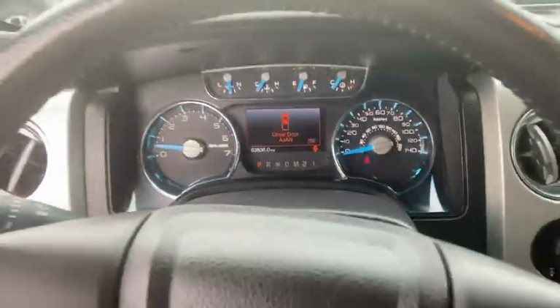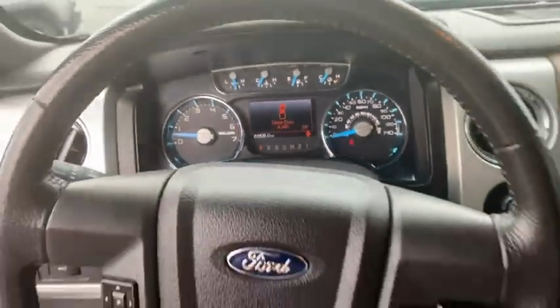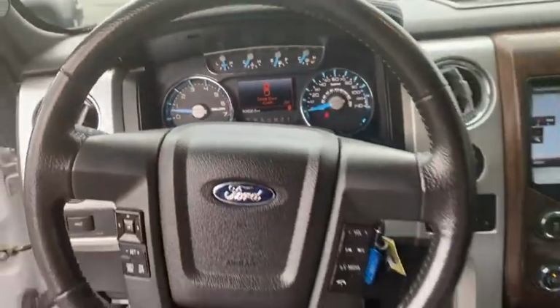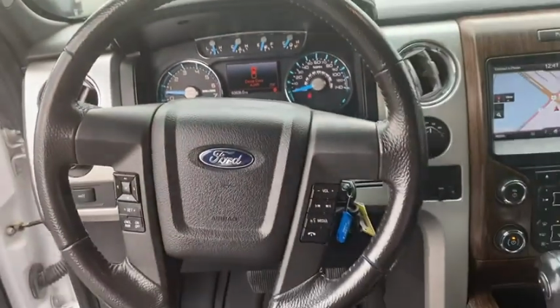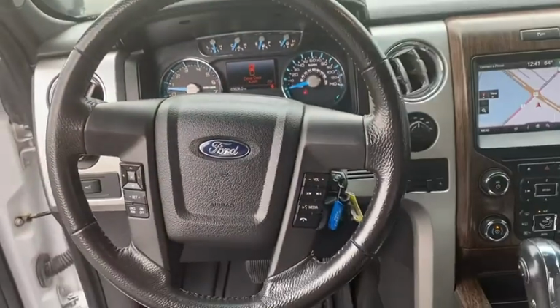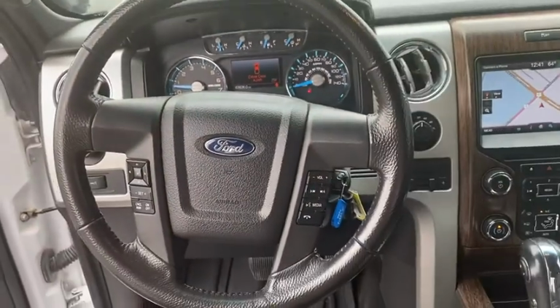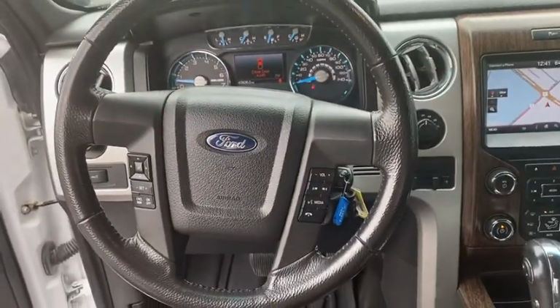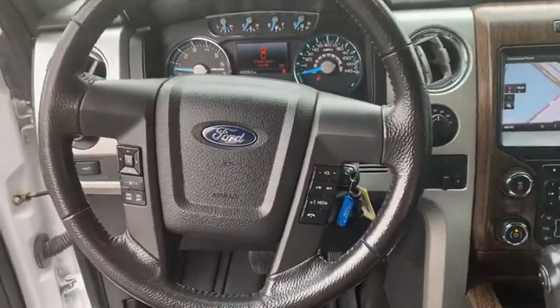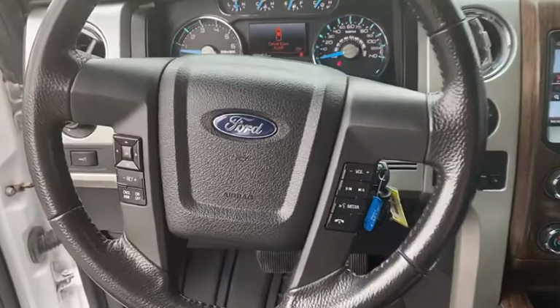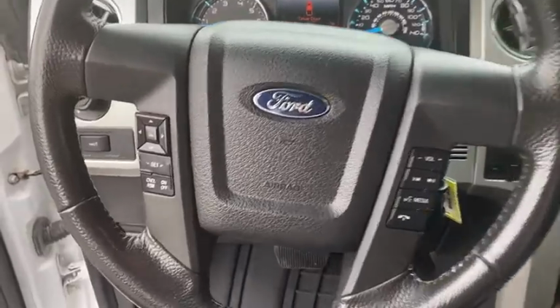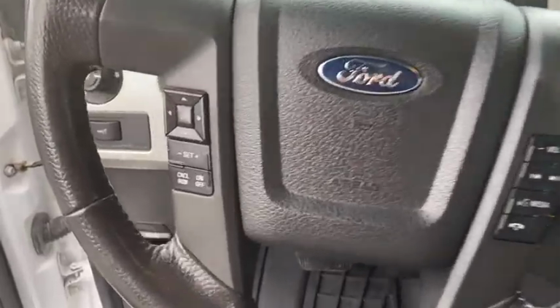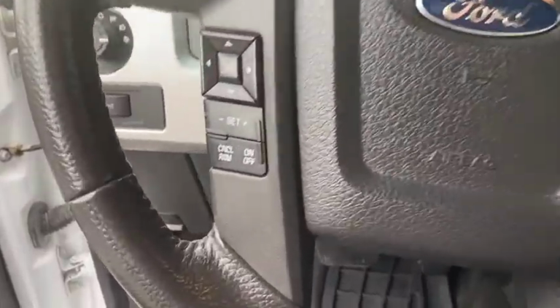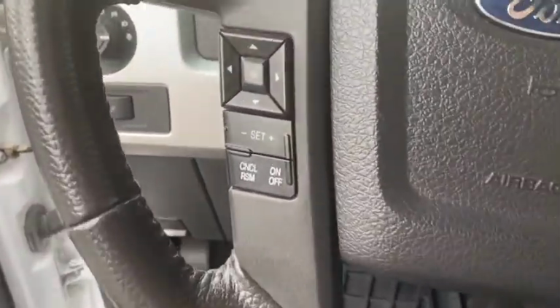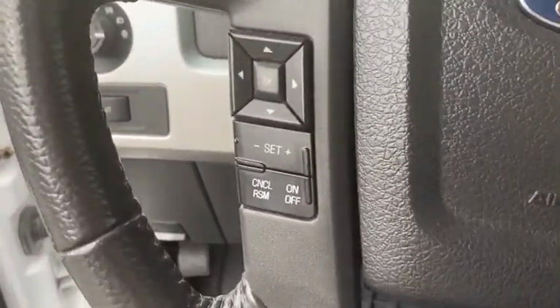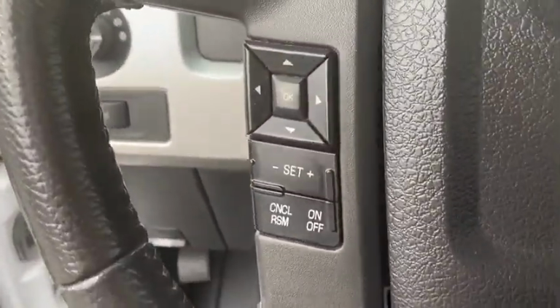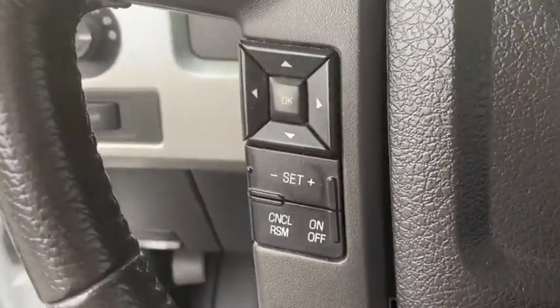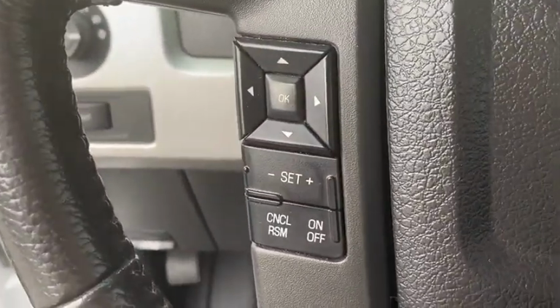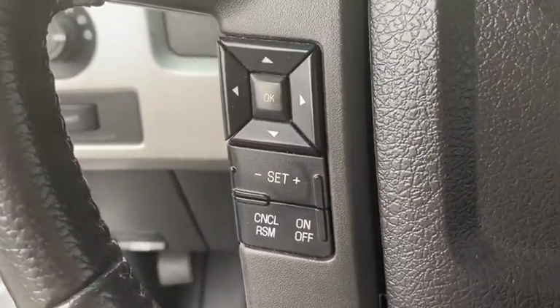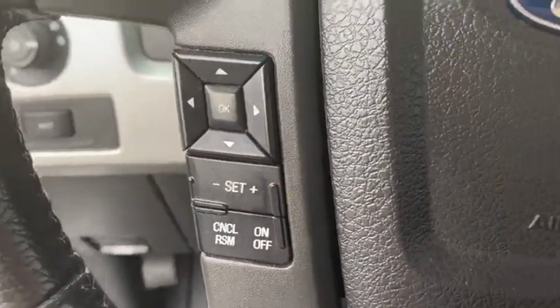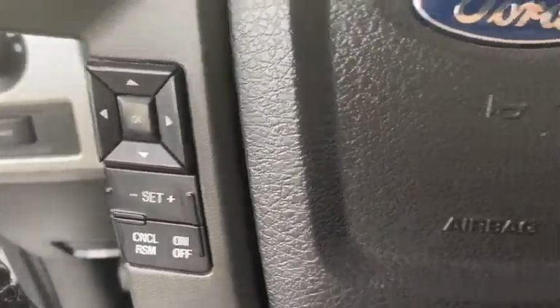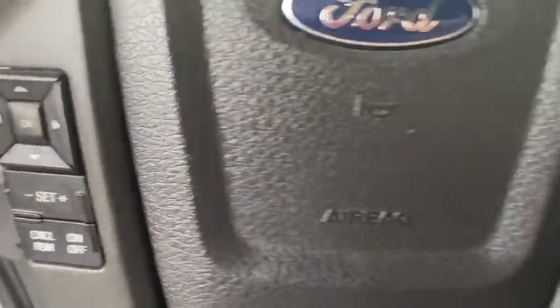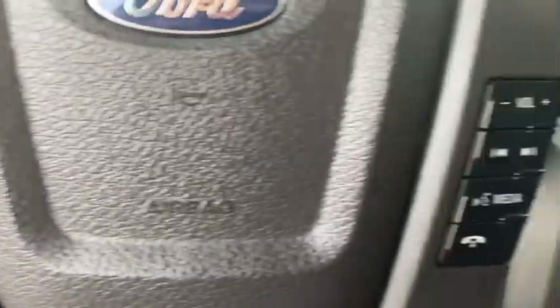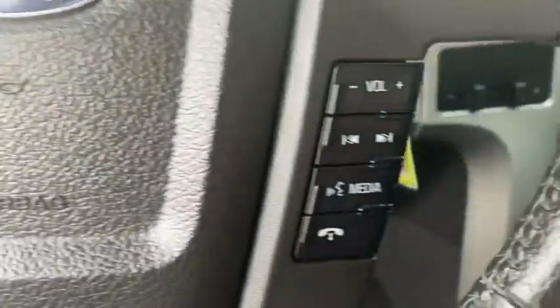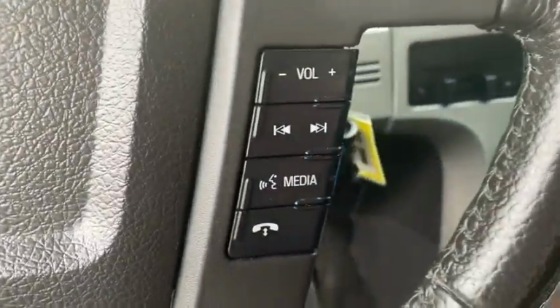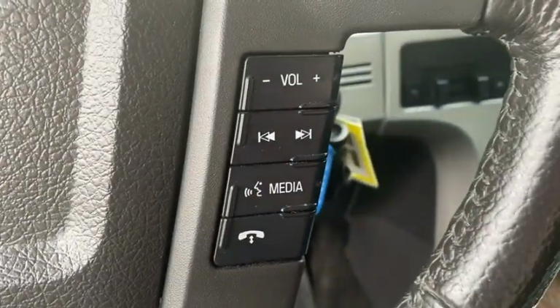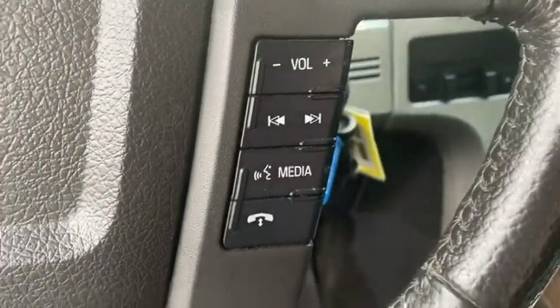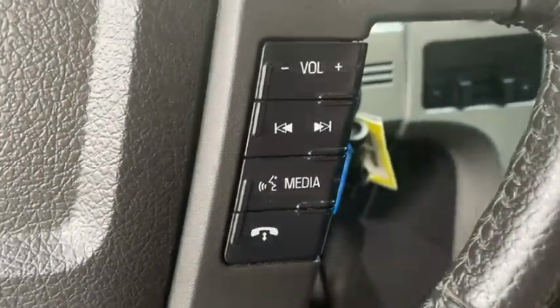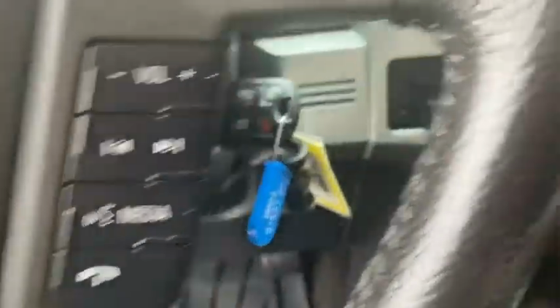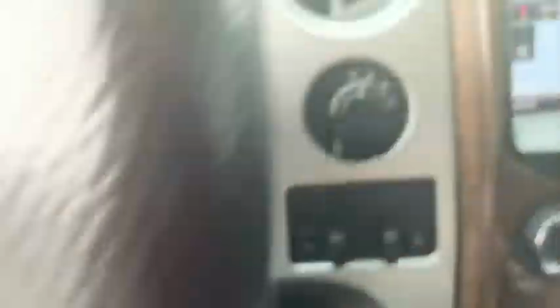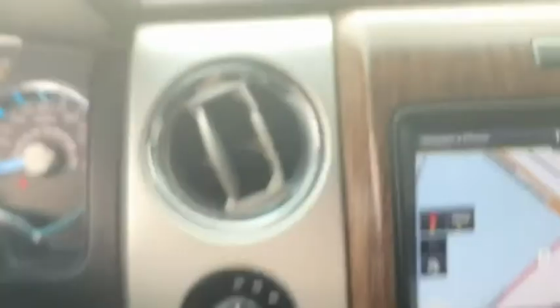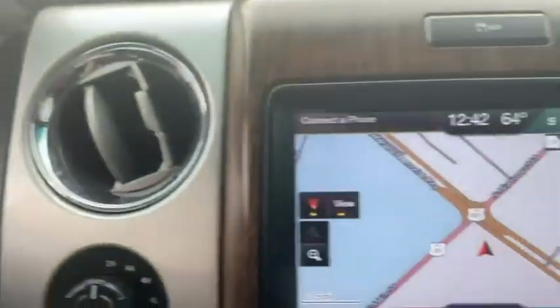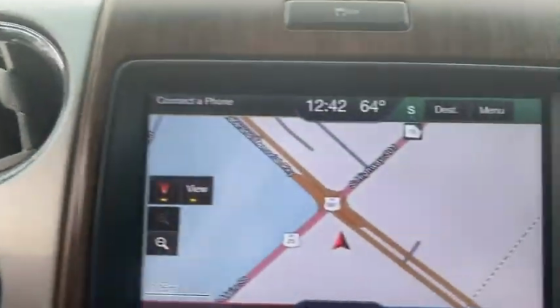Sirius satellite radio, trailer brake controller, rear view camera, front reading lamp, tilt steering wheel, passenger vanity mirror.